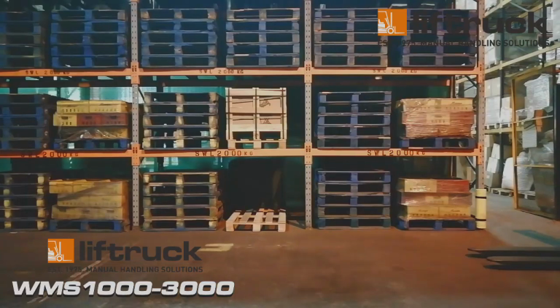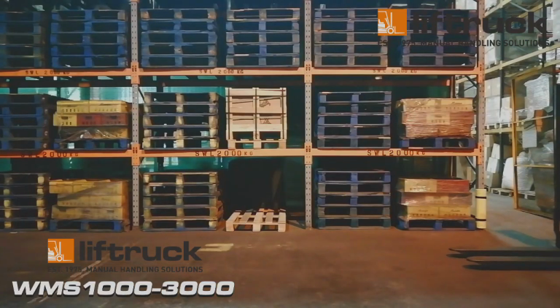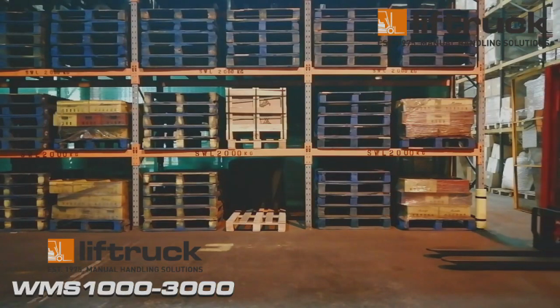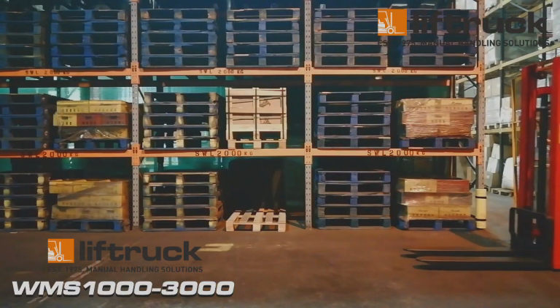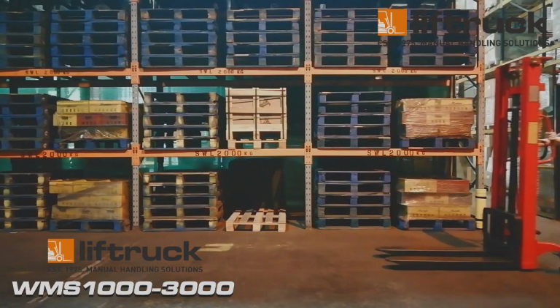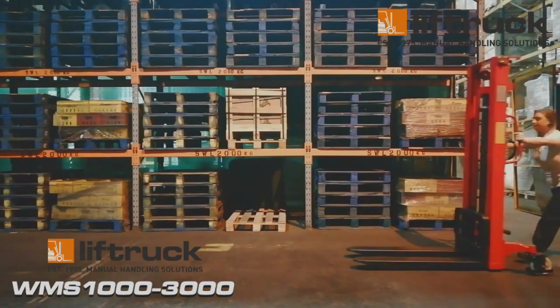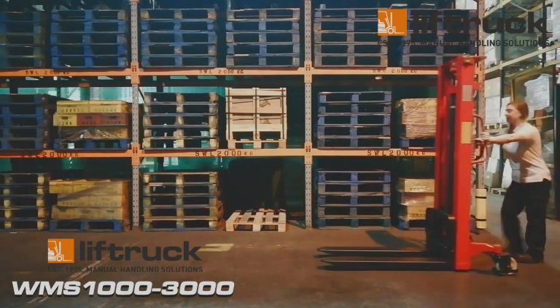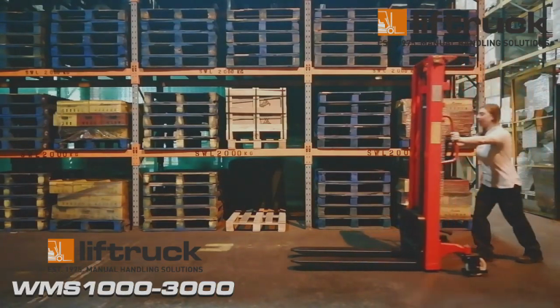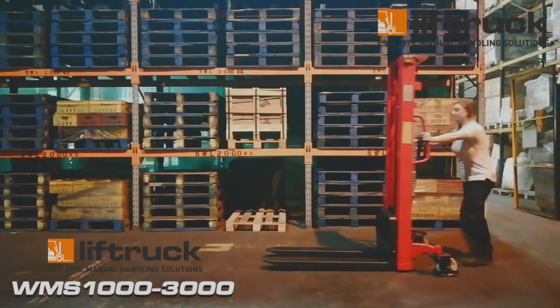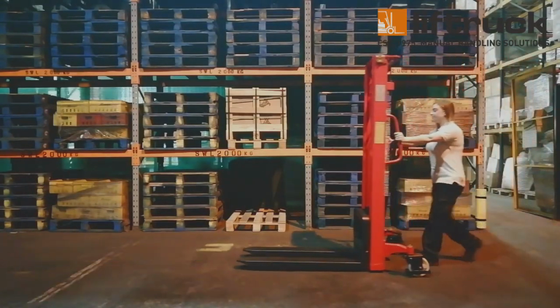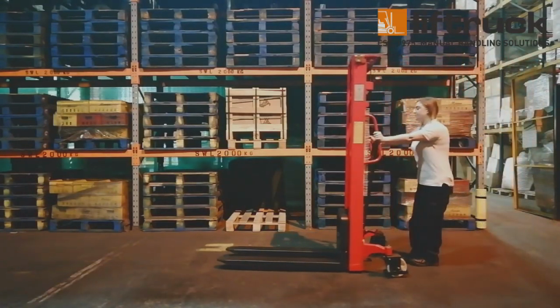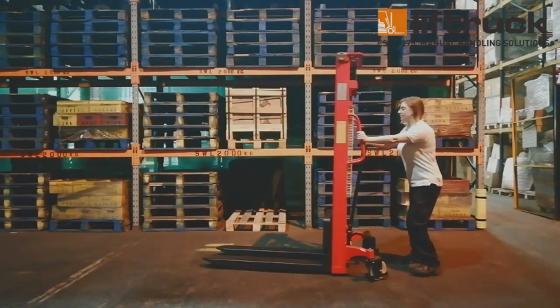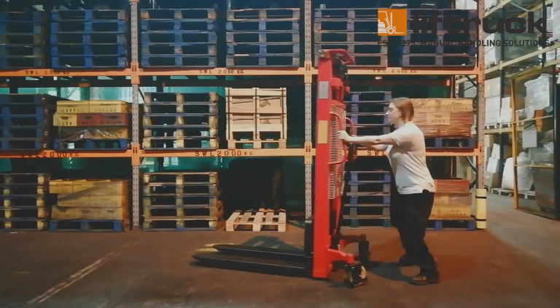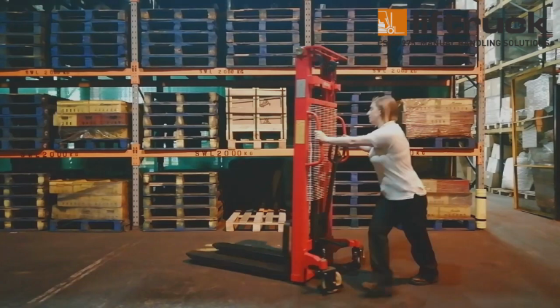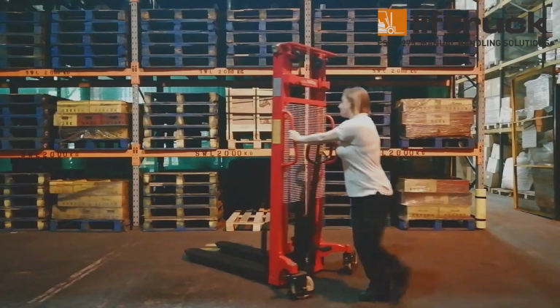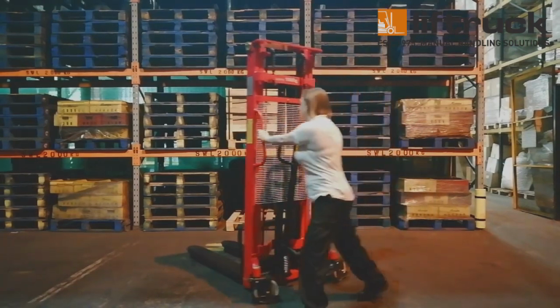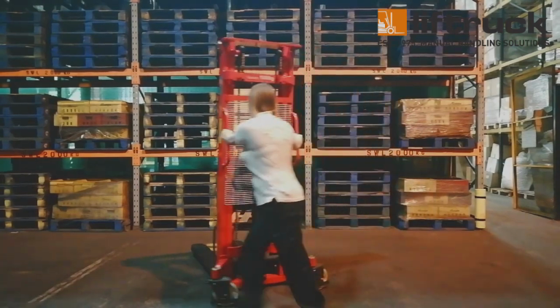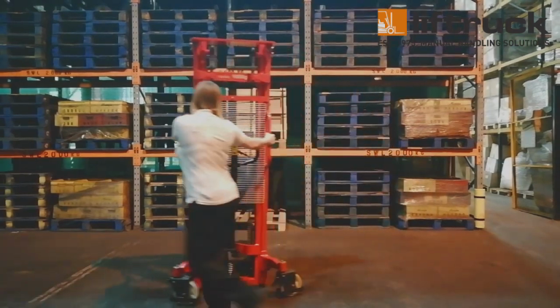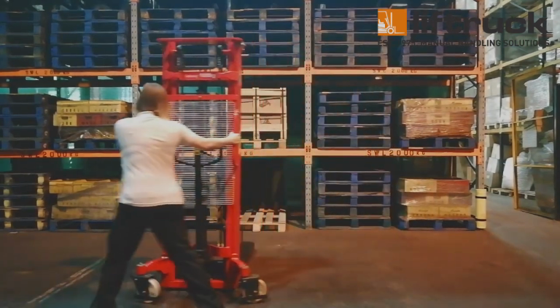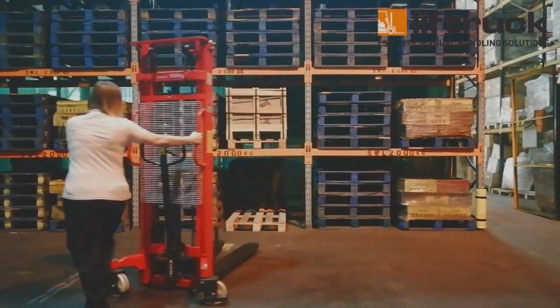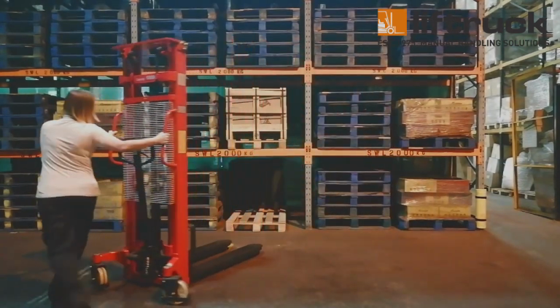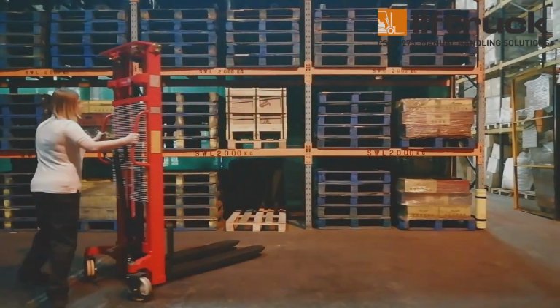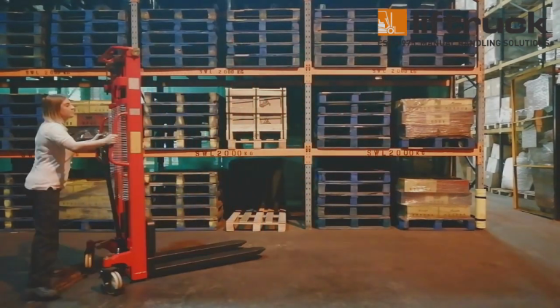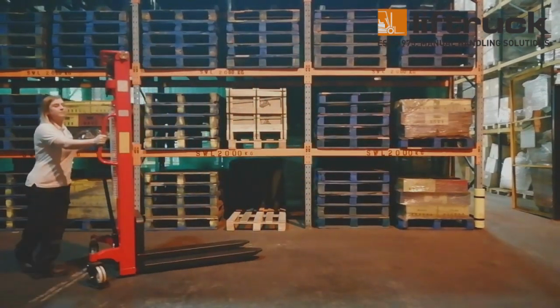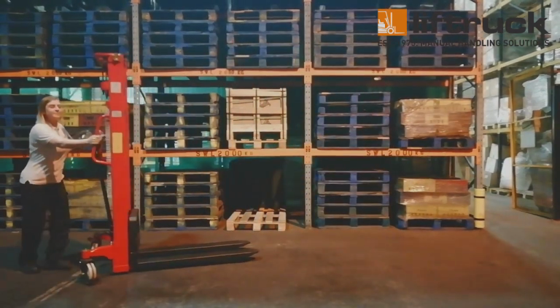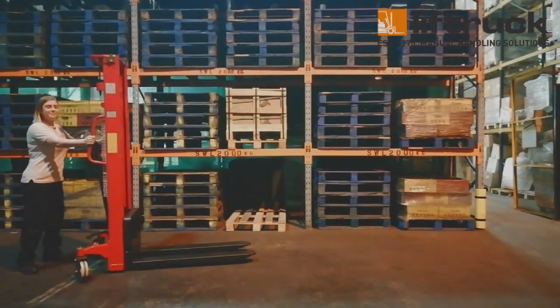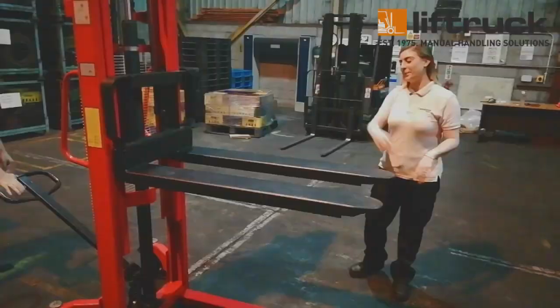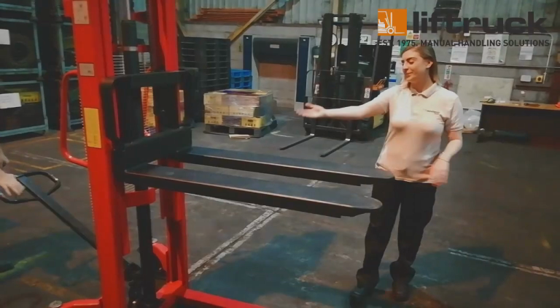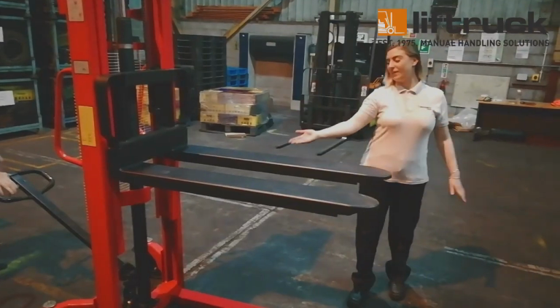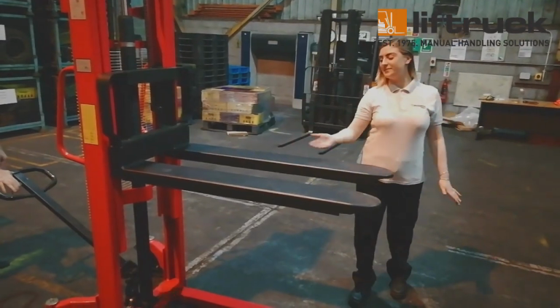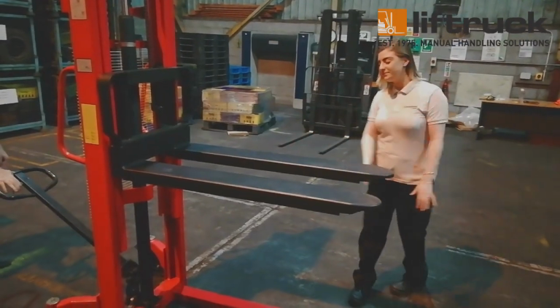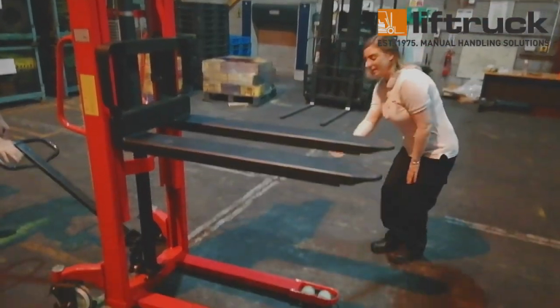The WMS-1000-3000 Manual Fork Over Pallet Stacker. Our manual stackers are the go-to solution when operating space is limited and usage is not high enough to justify purchasing a powered stacker or forklift.